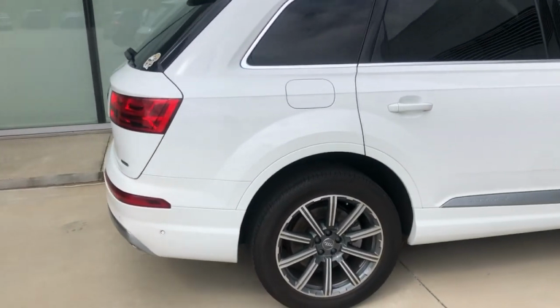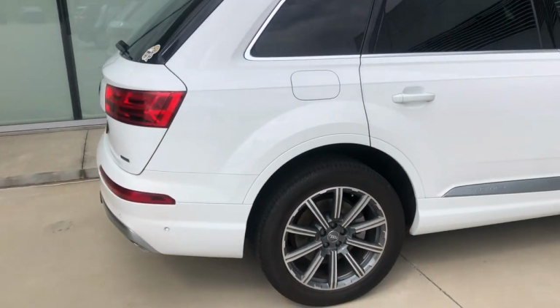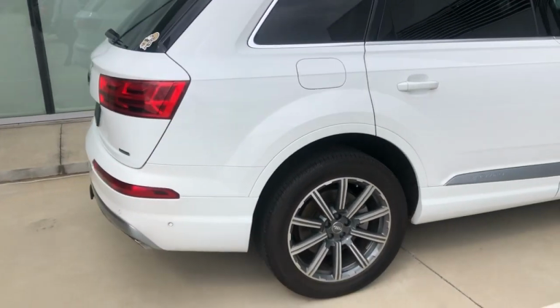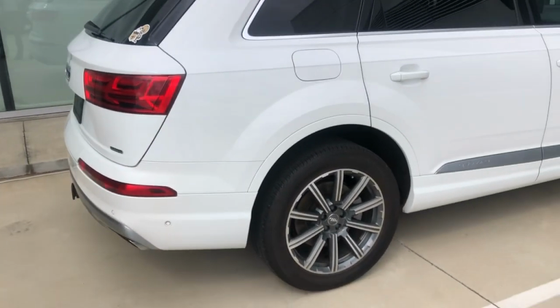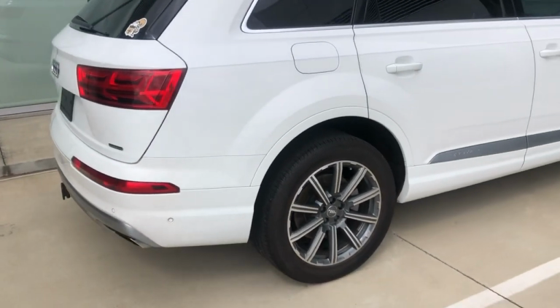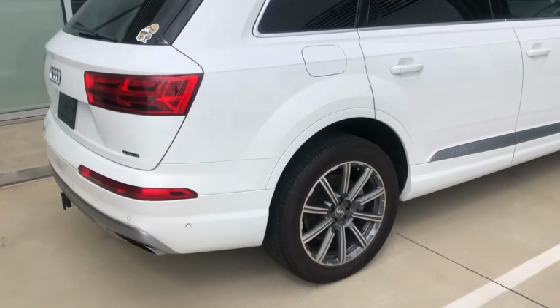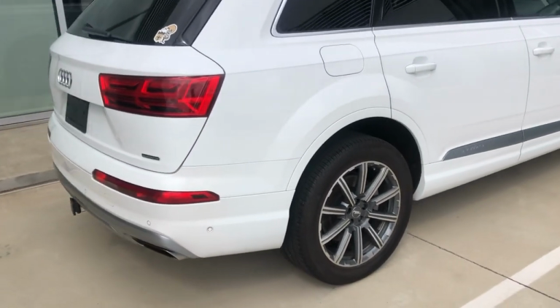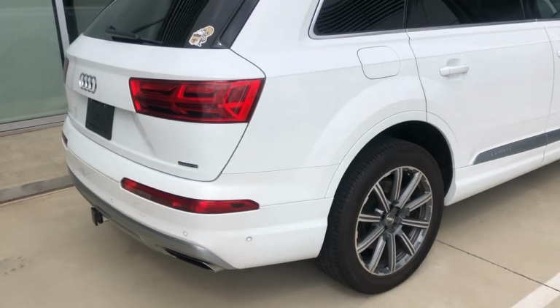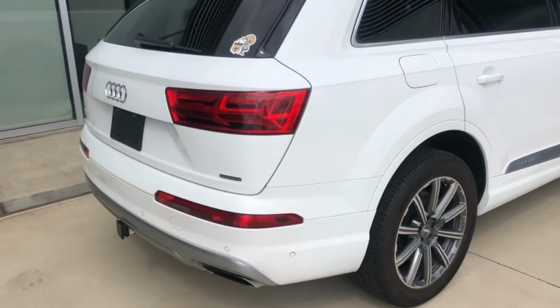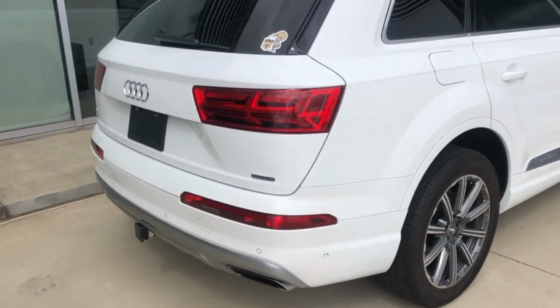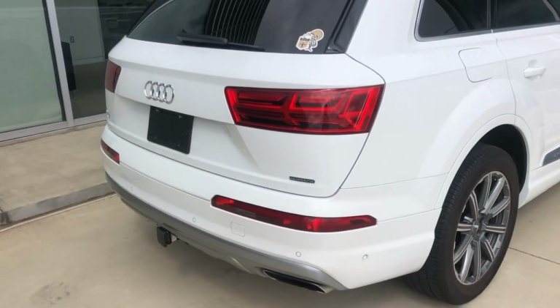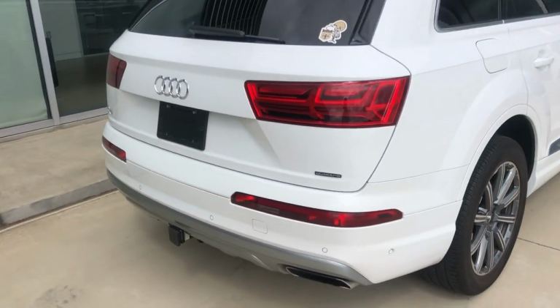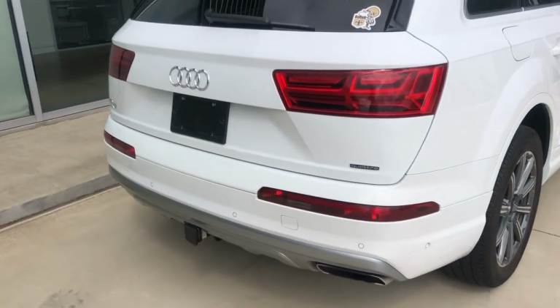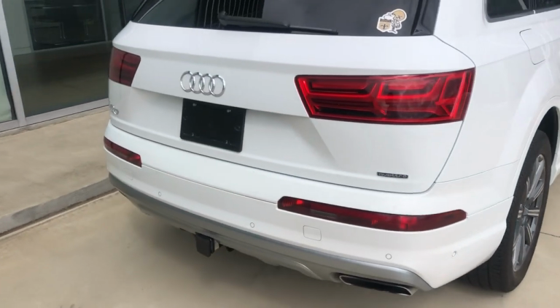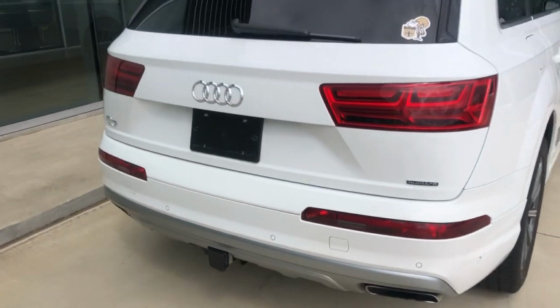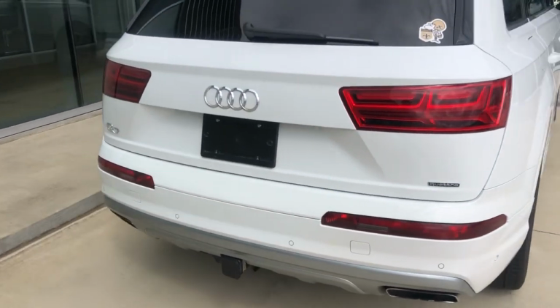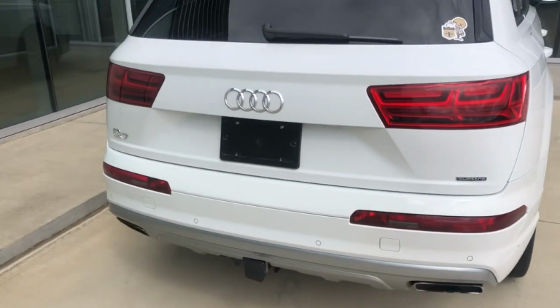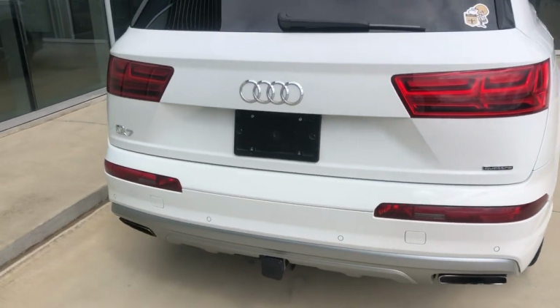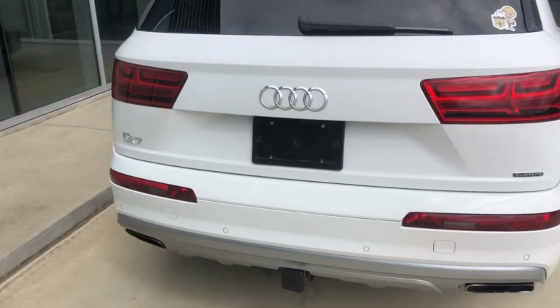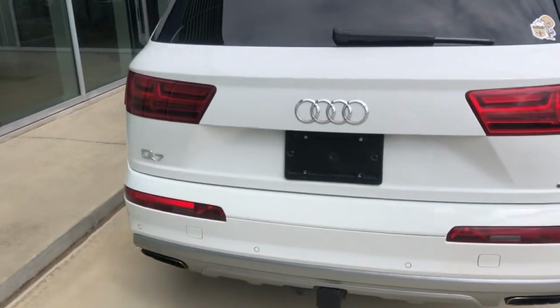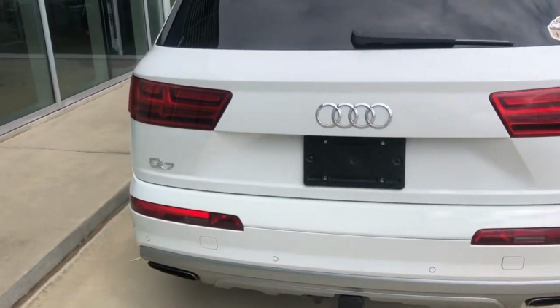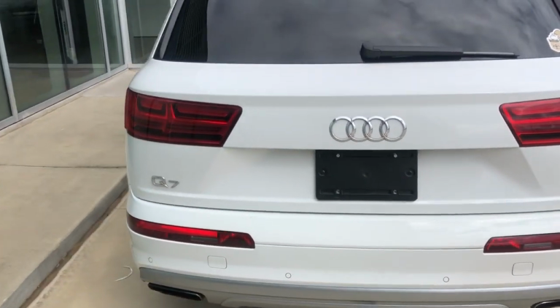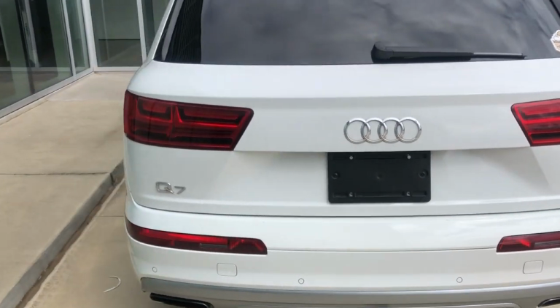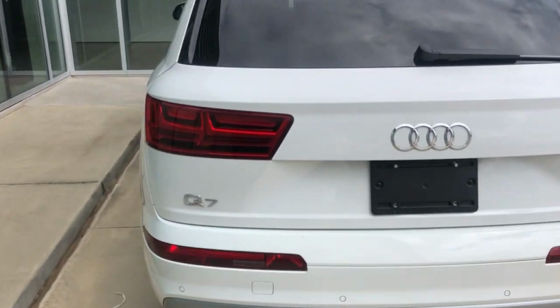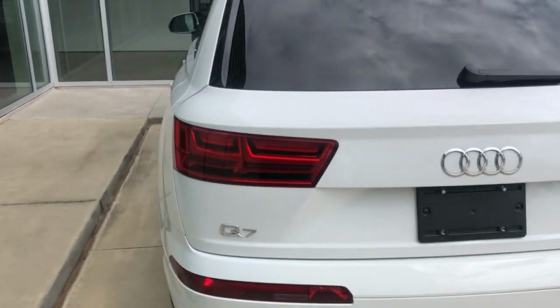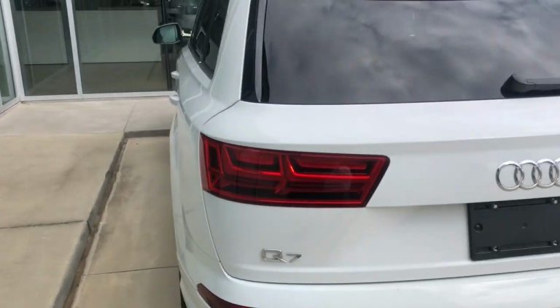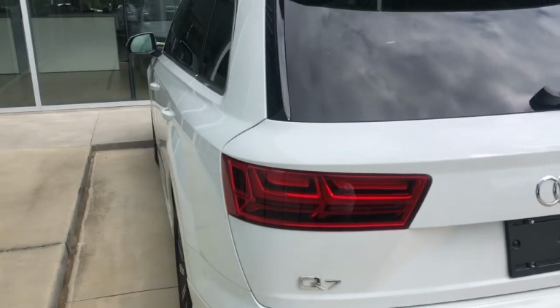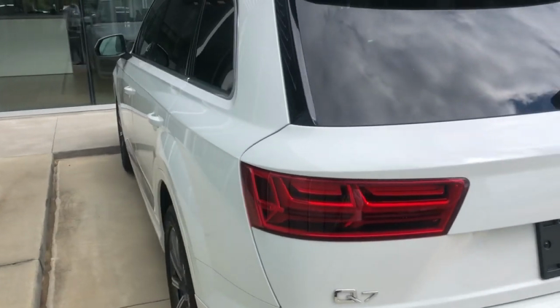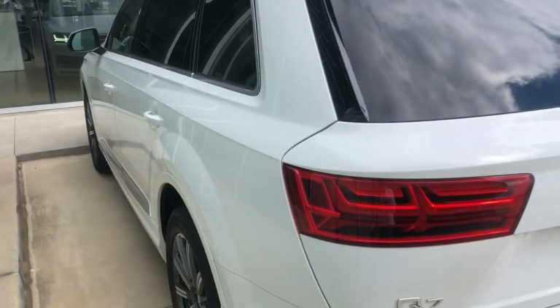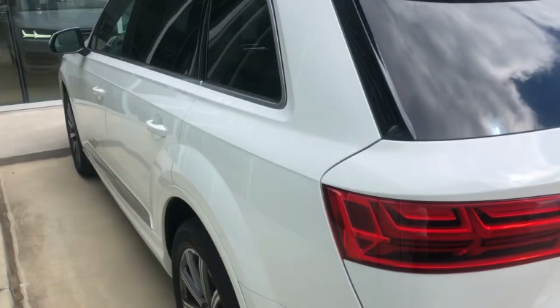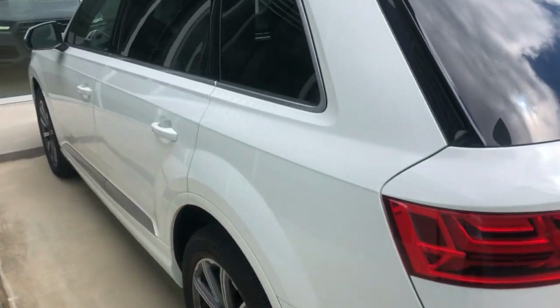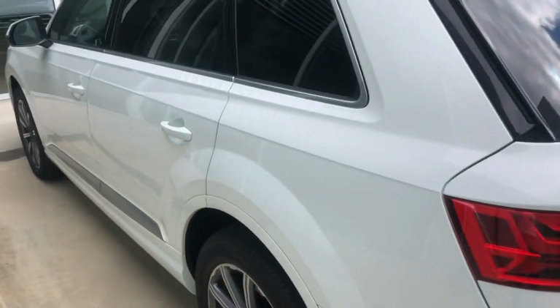This Q7 does have quattro all-wheel drive, parking sensors front and rear, and keyless entry with push button start.